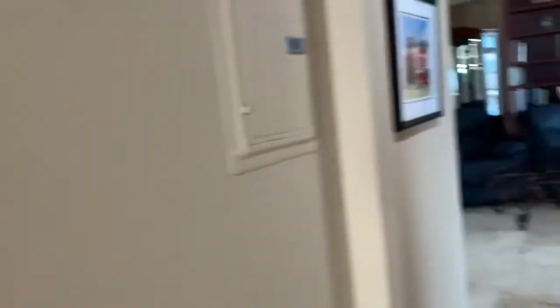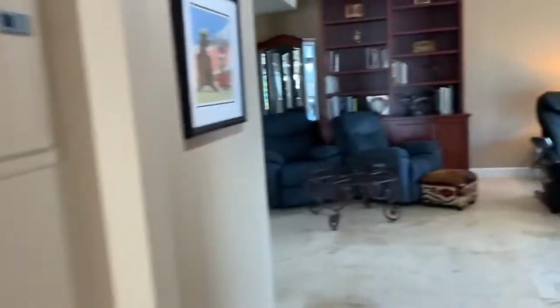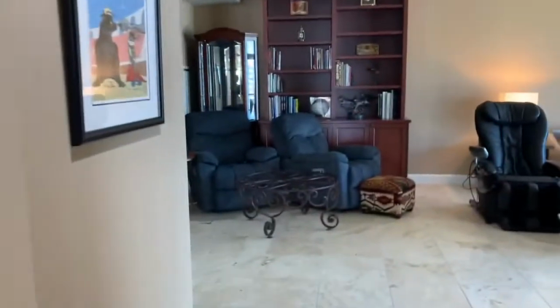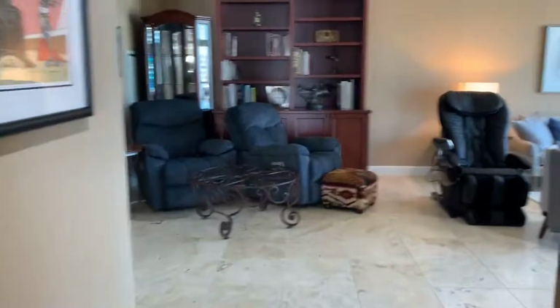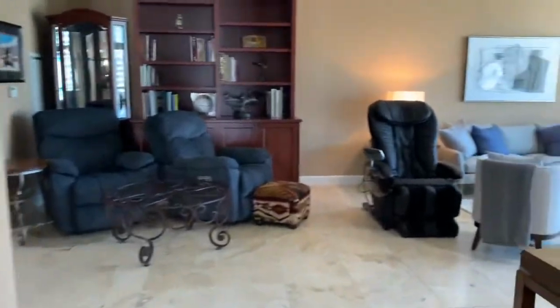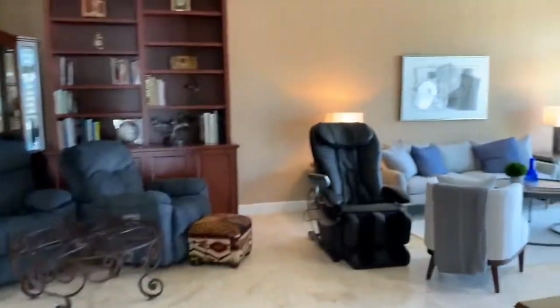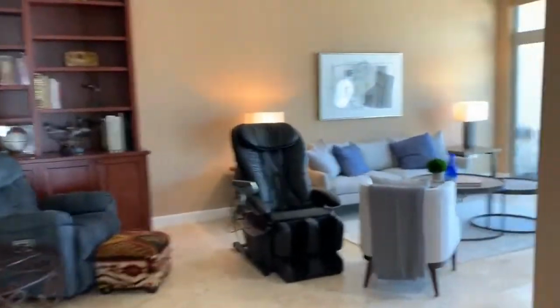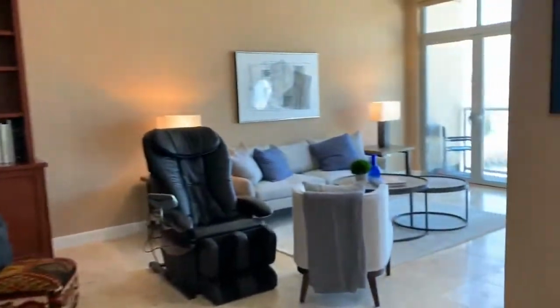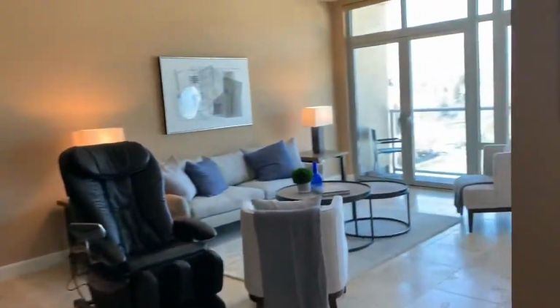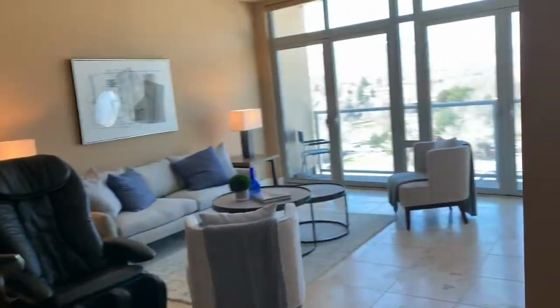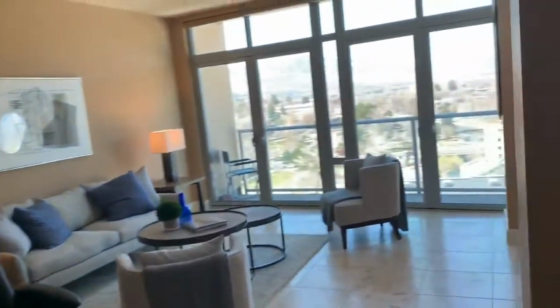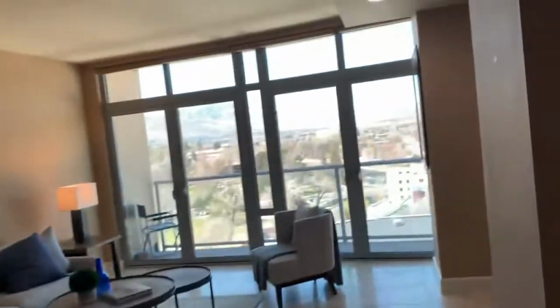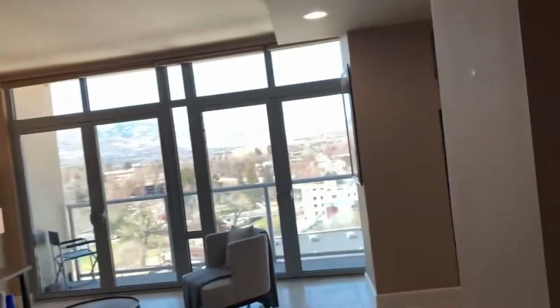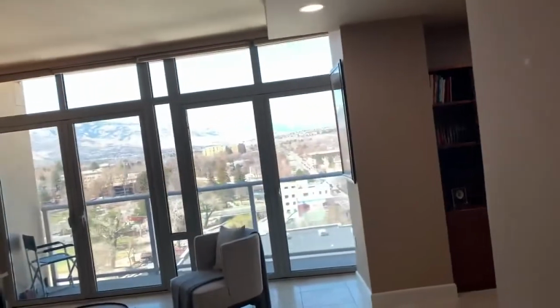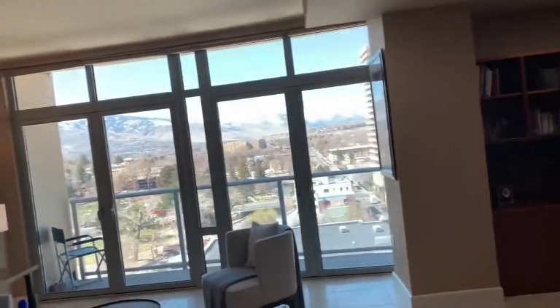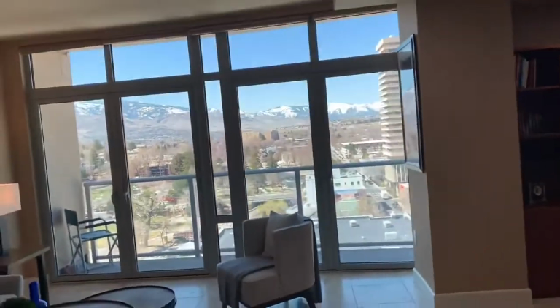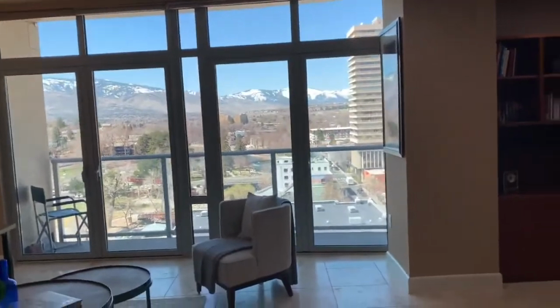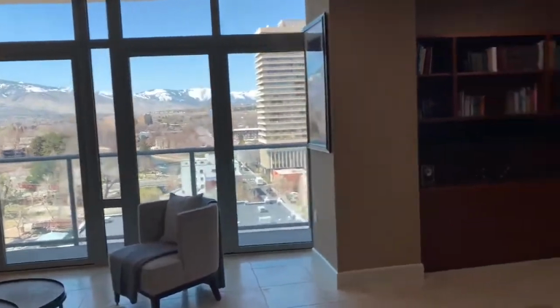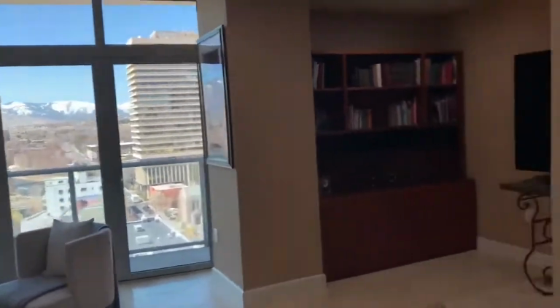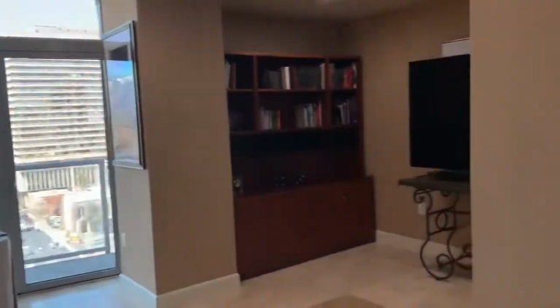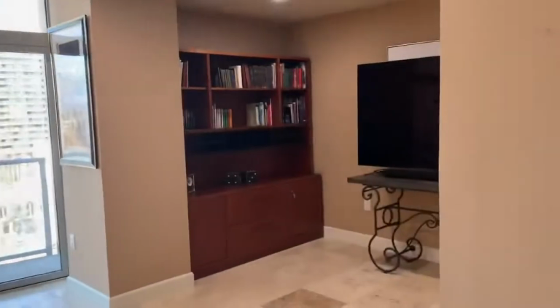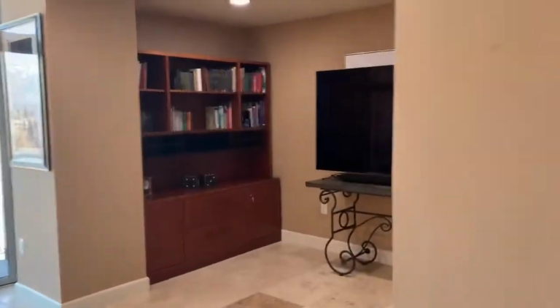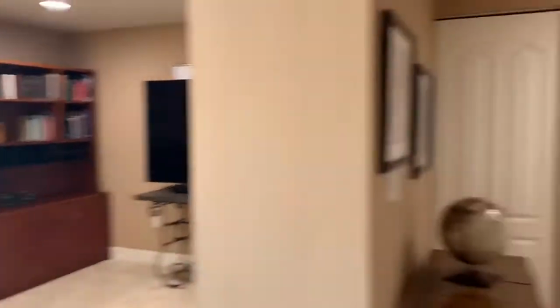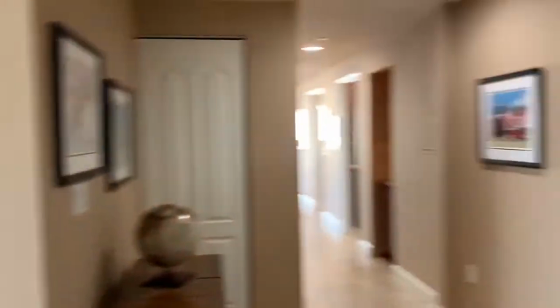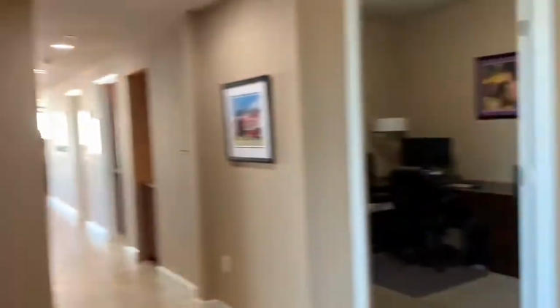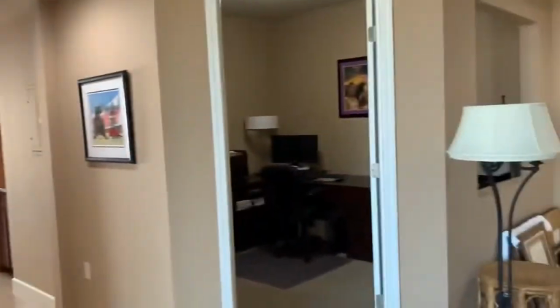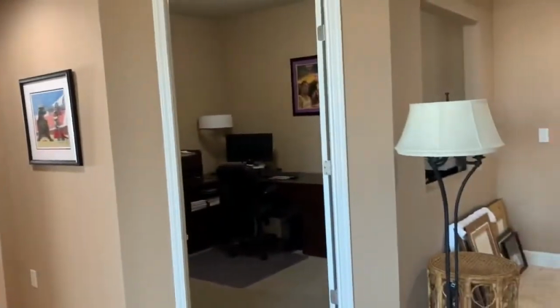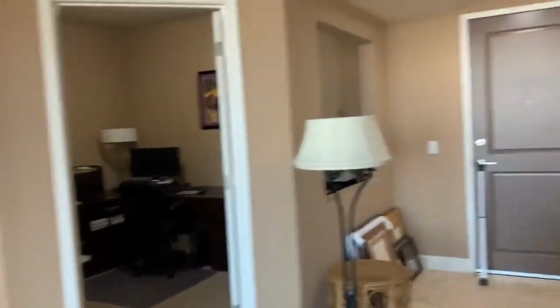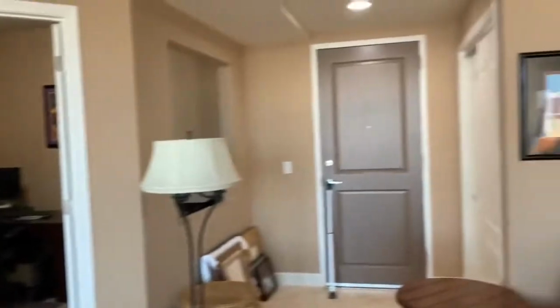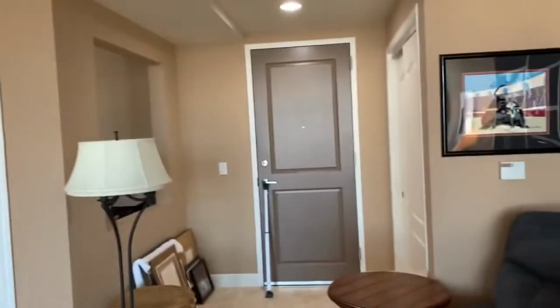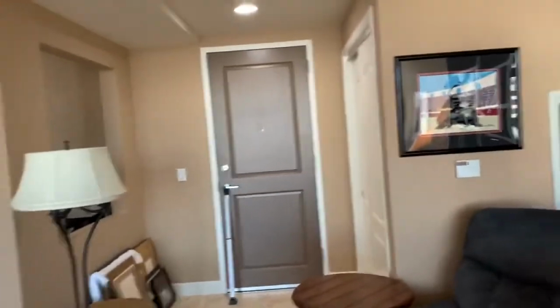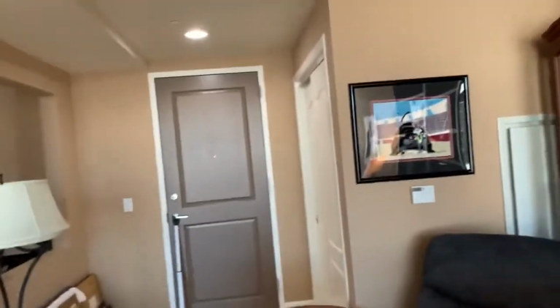And then this is another sitting area with a great view of the lake. There's an office — that's an exterior door.